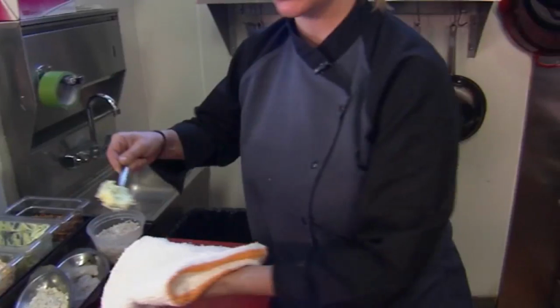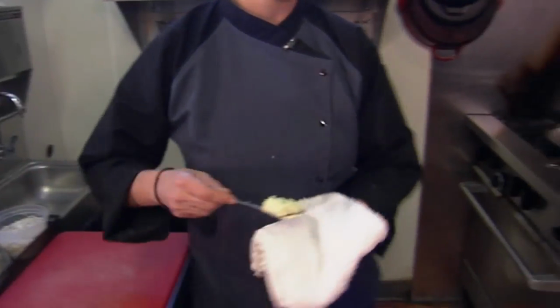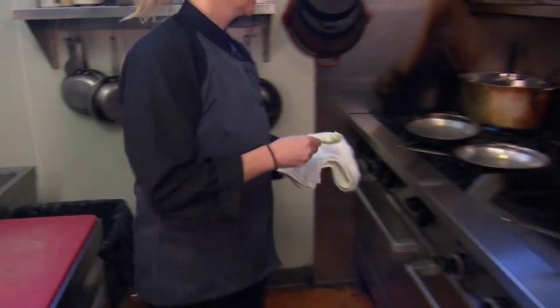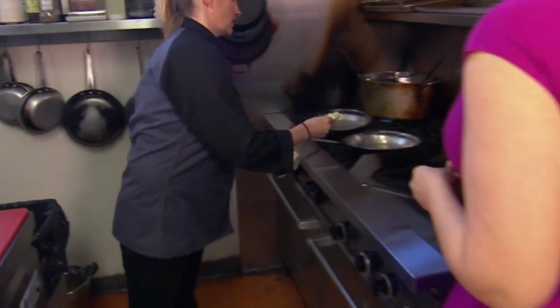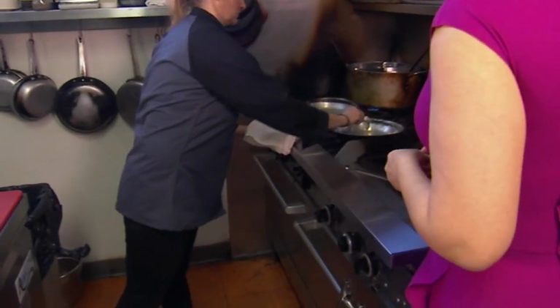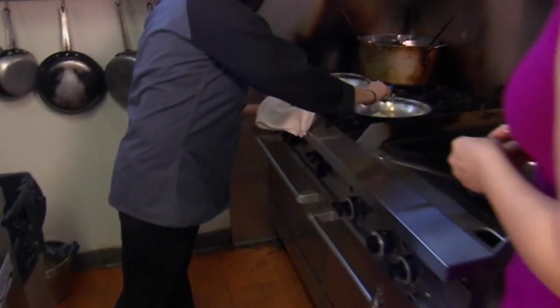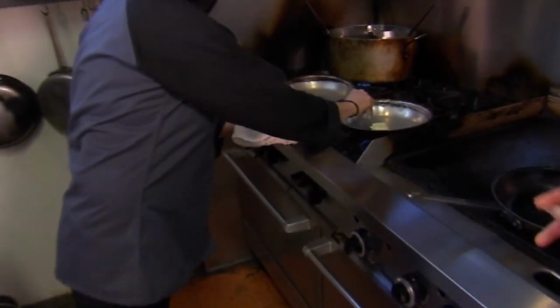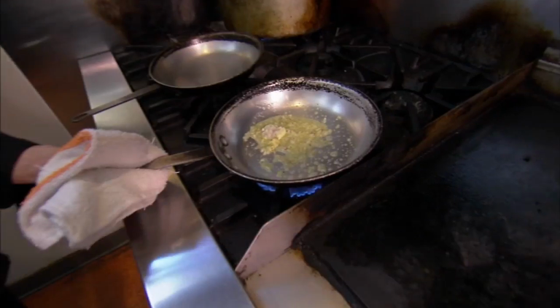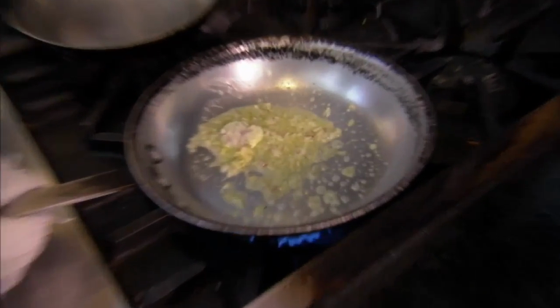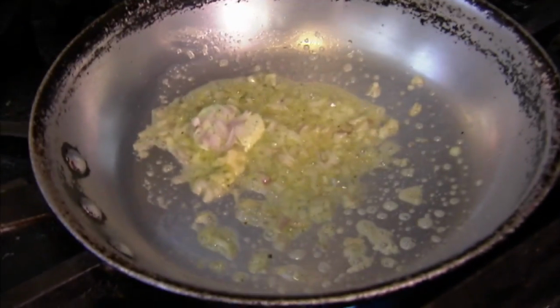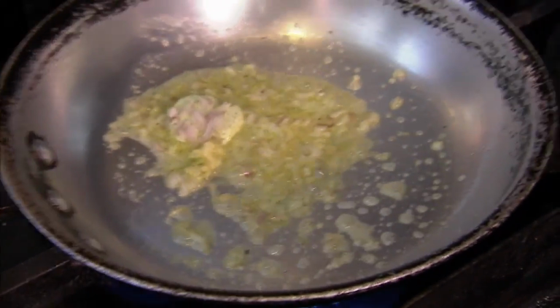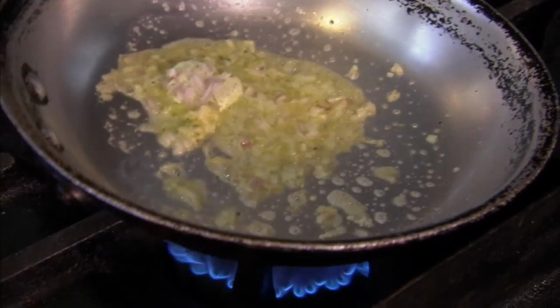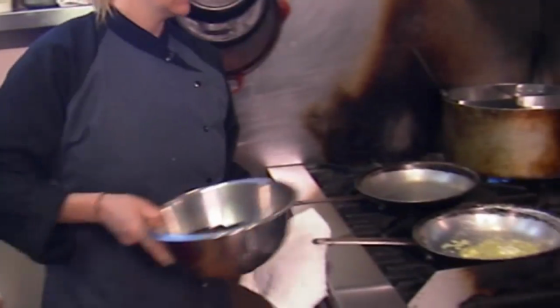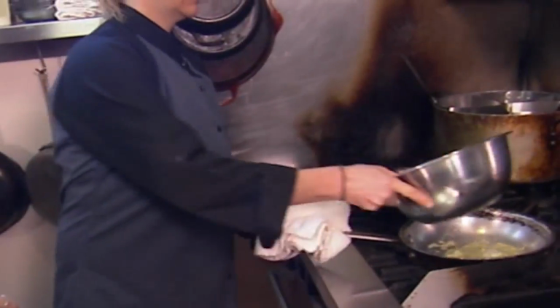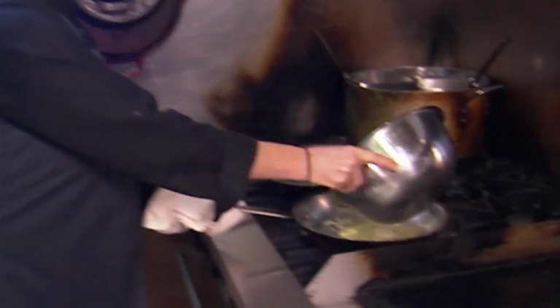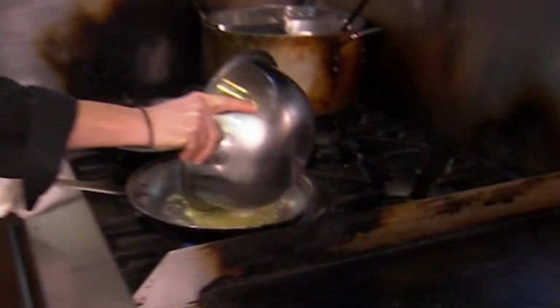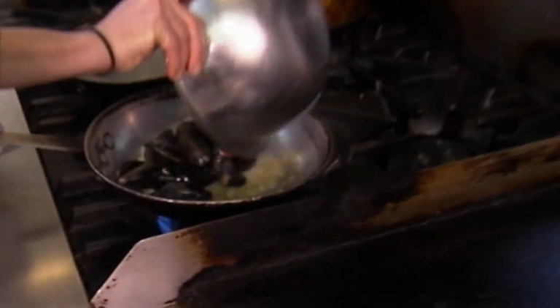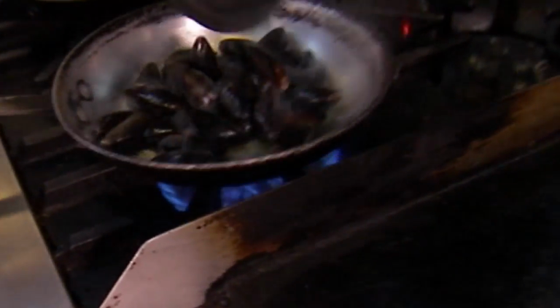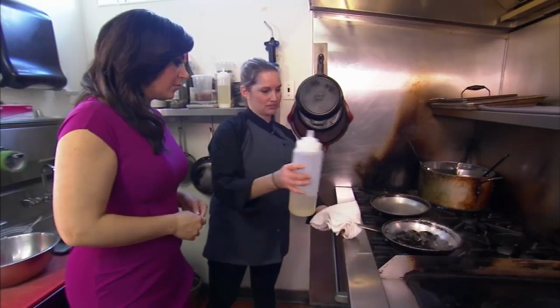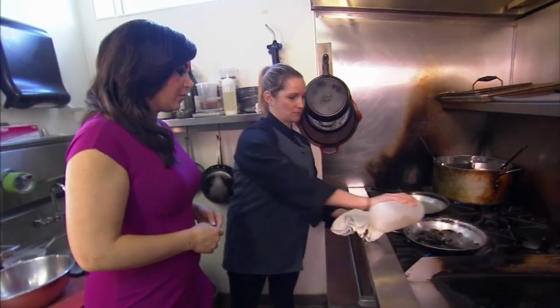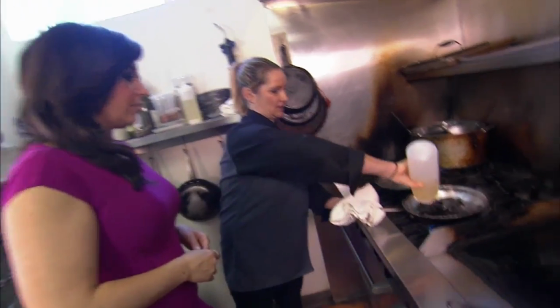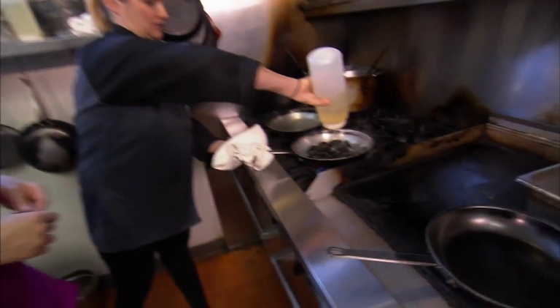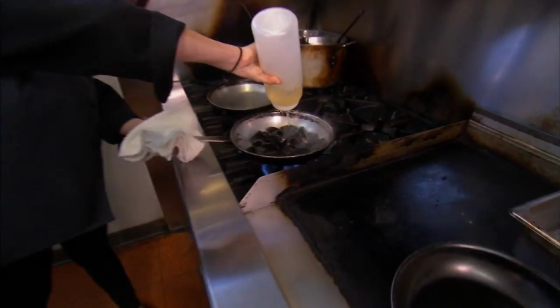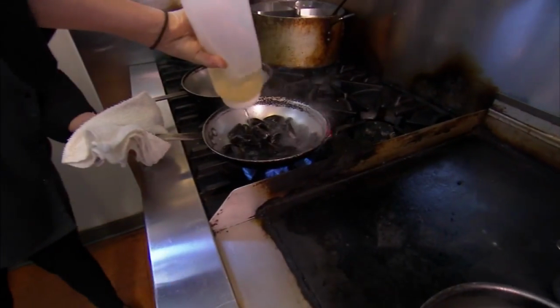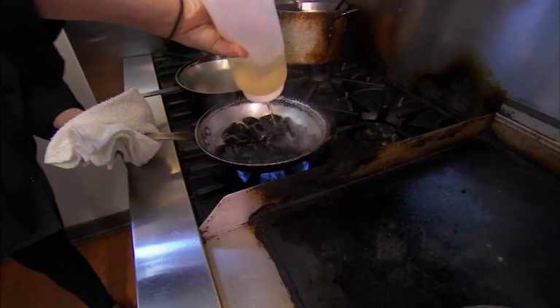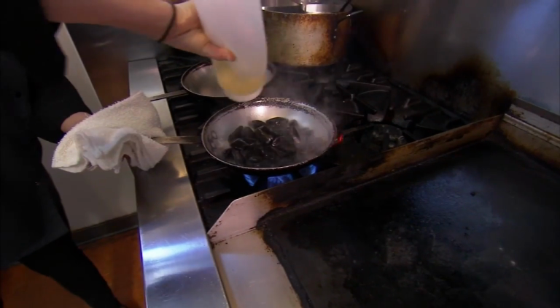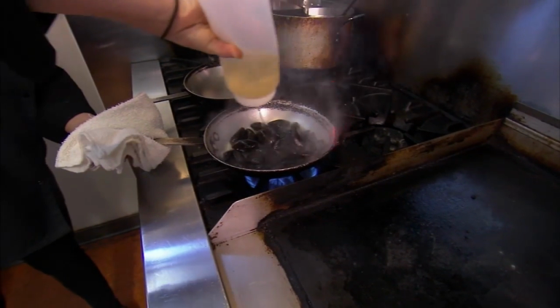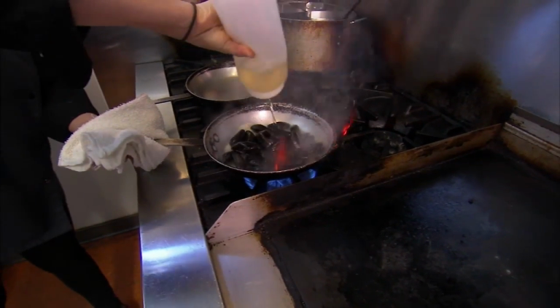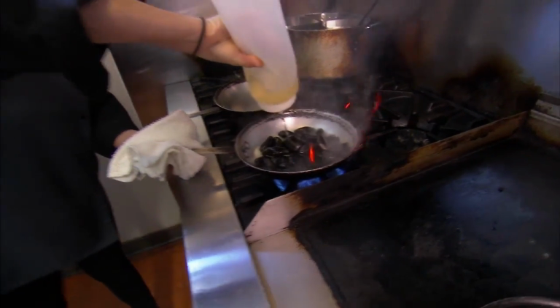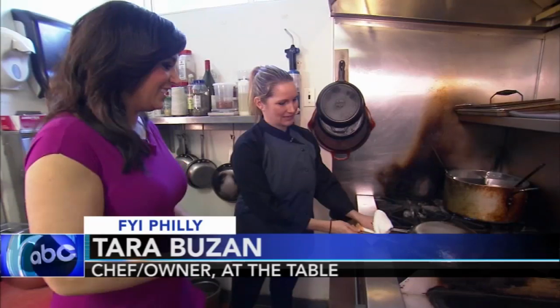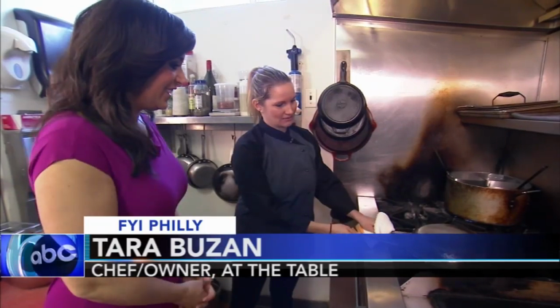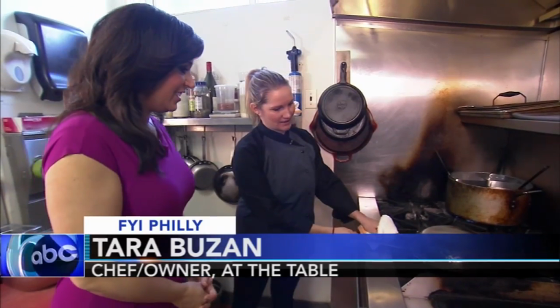We're going to start with a little butter with fresh tarragon, then we're going to add a little shallots. Now we're going to add our mussels. Now this is champagne I have in here, so we're adding about a good quarter to a half cup.